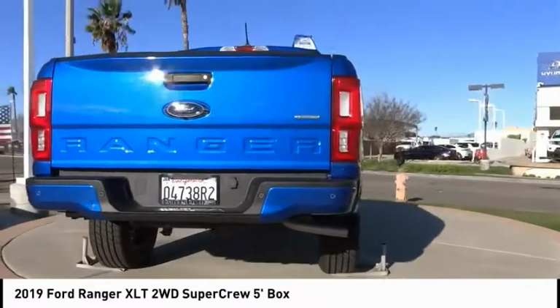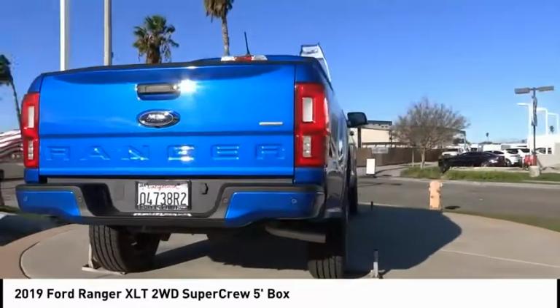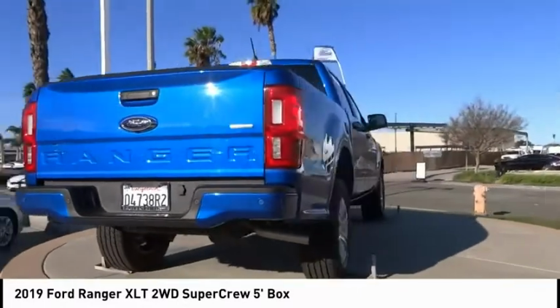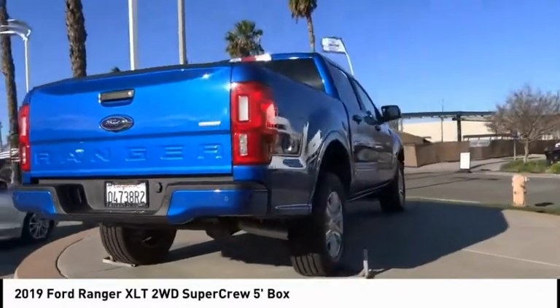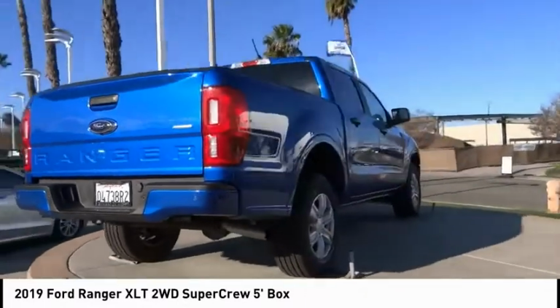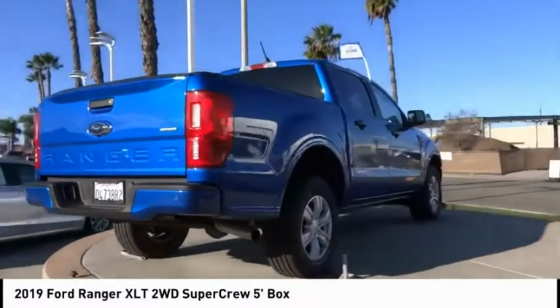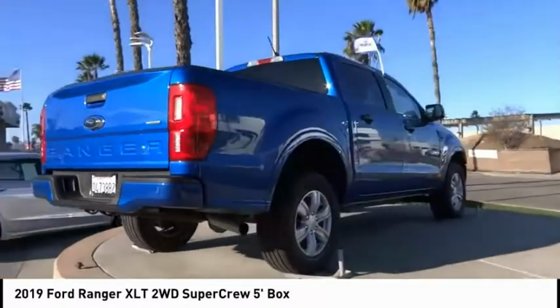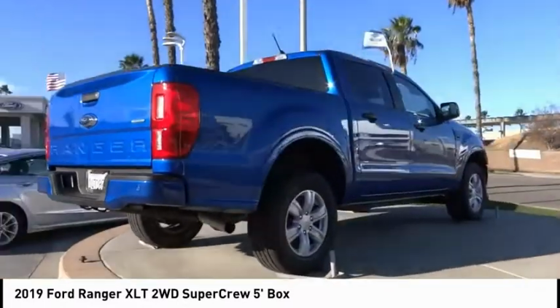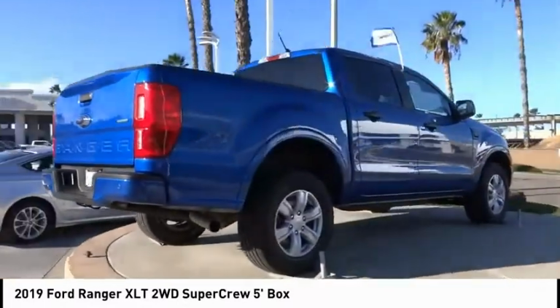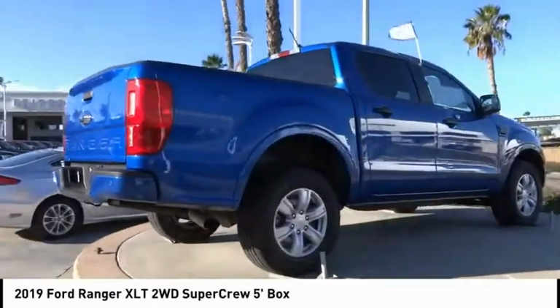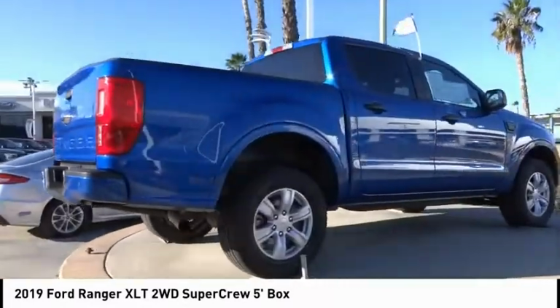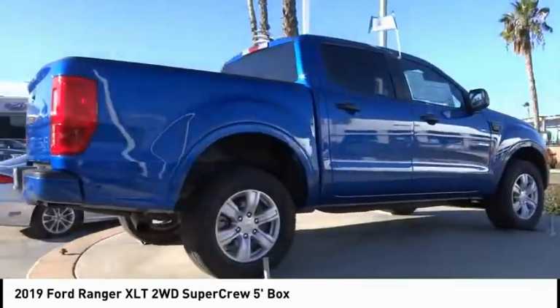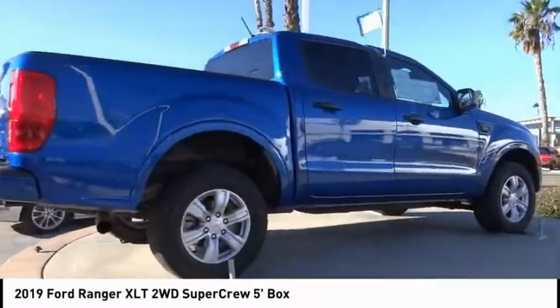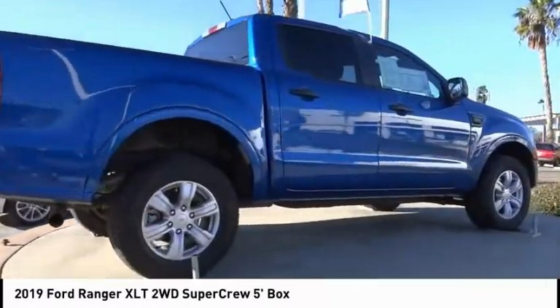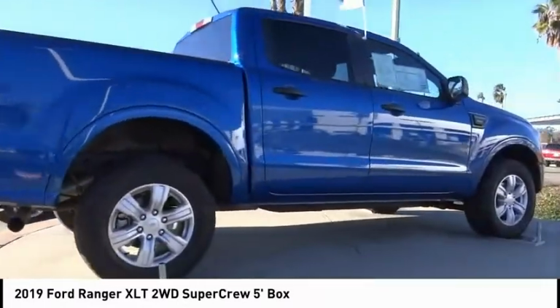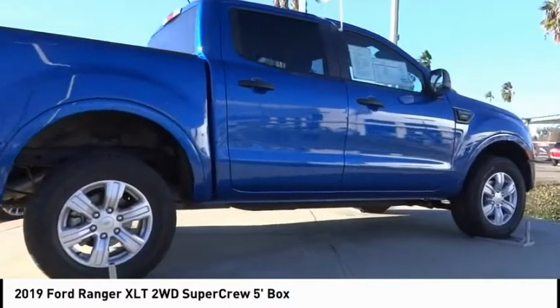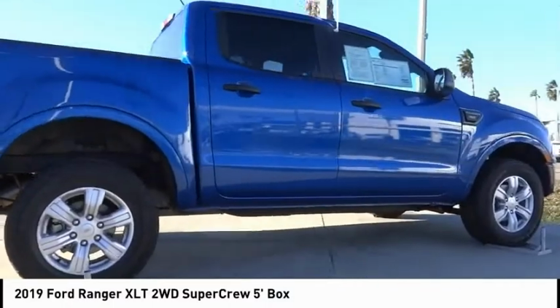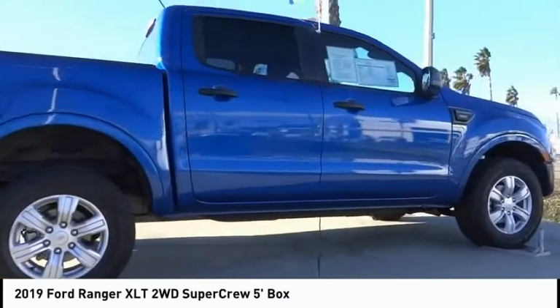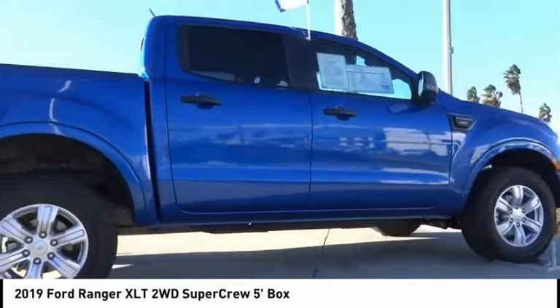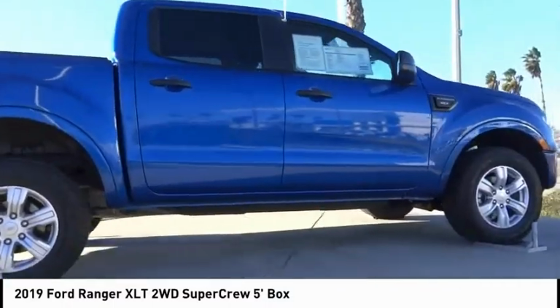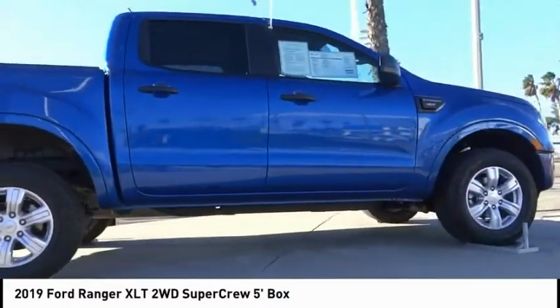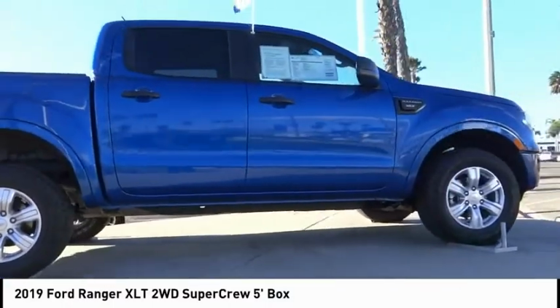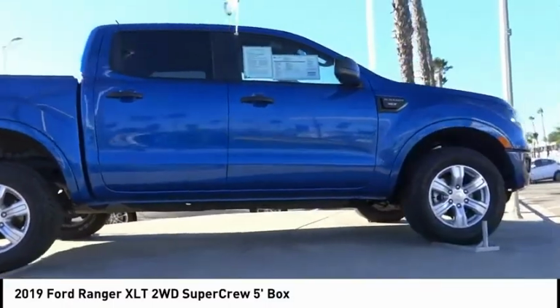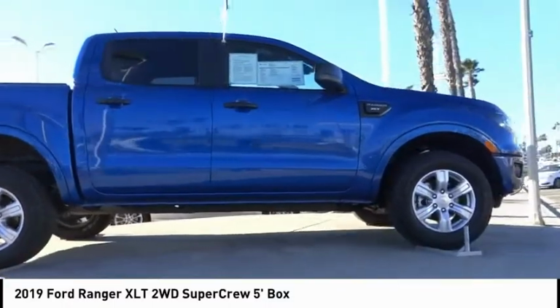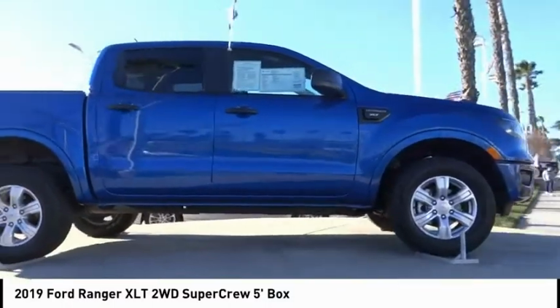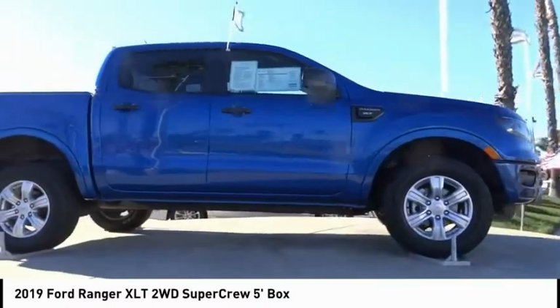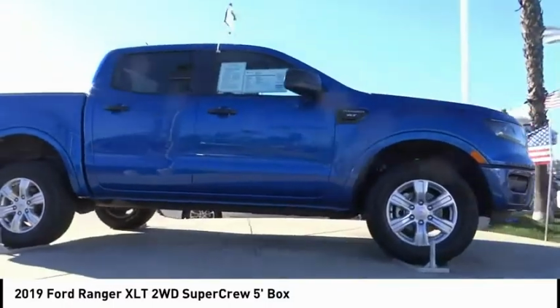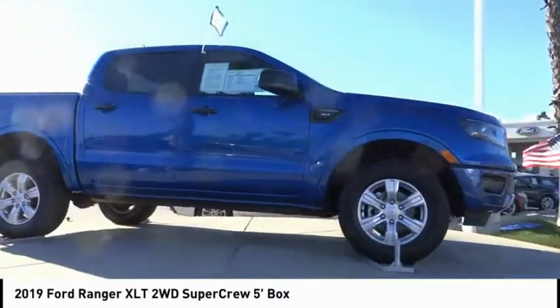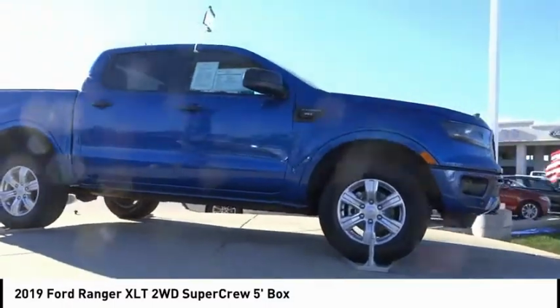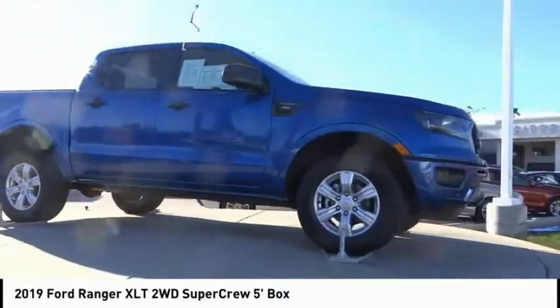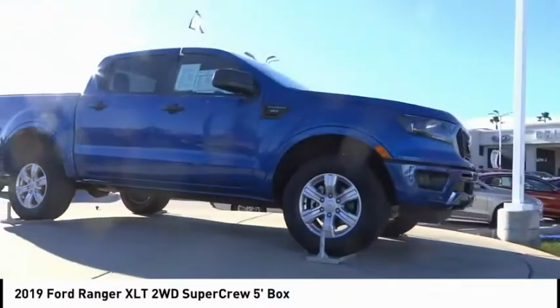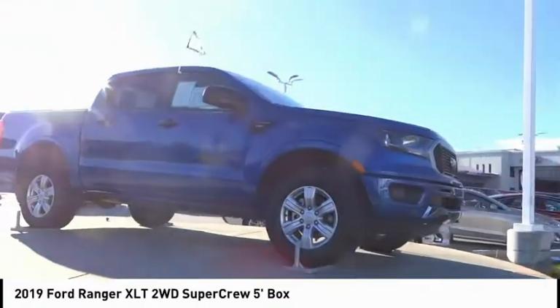Backup camera, anti-lock brakes, driver airbag, Bluetooth, air conditioning, alloy wheels, cruise control, power windows, power locks, power mirrors.